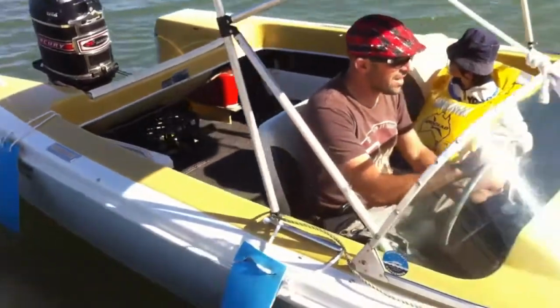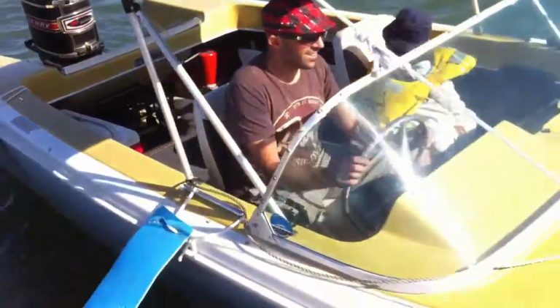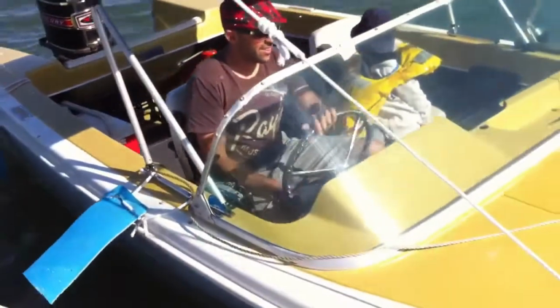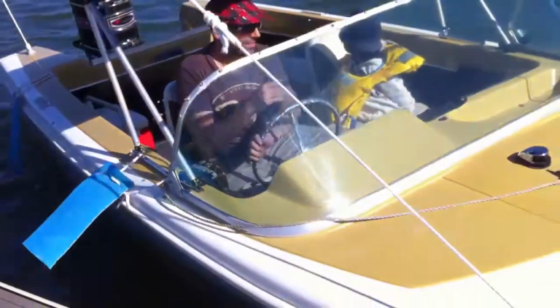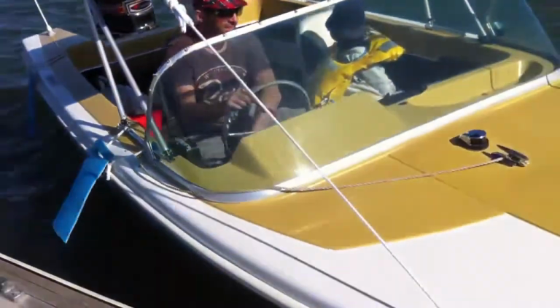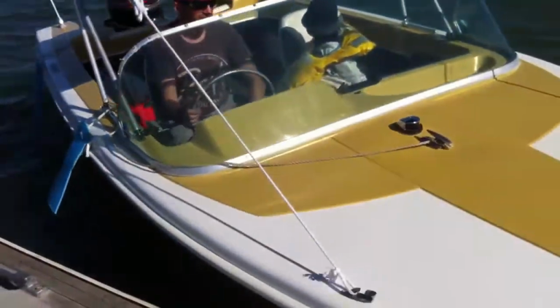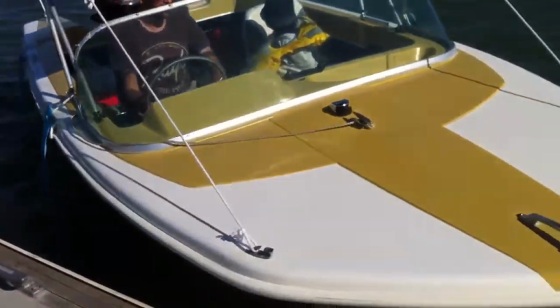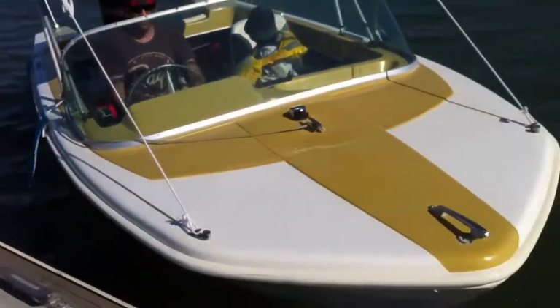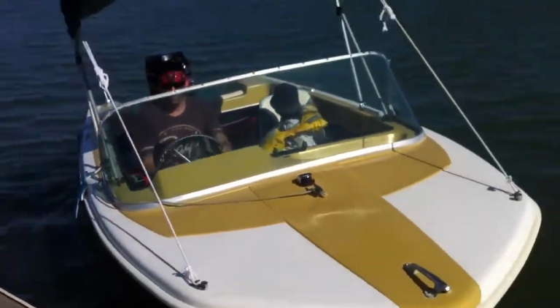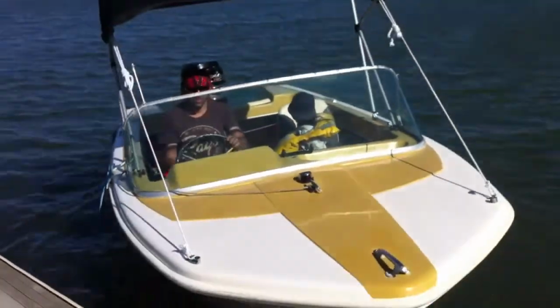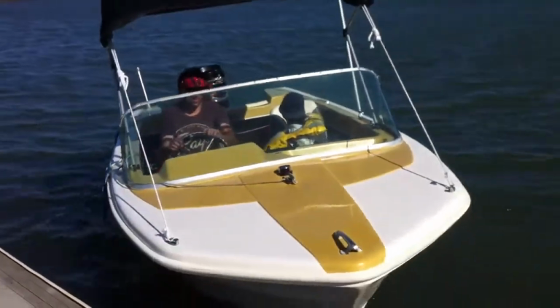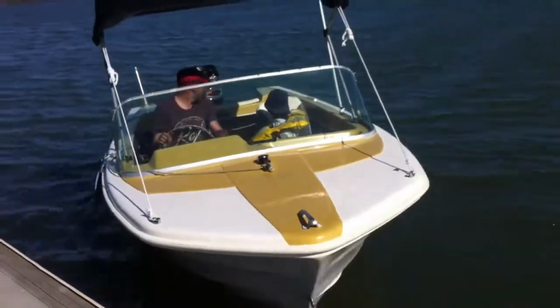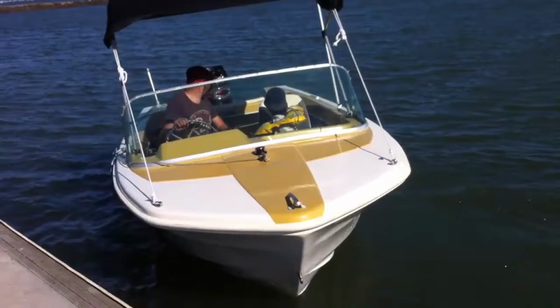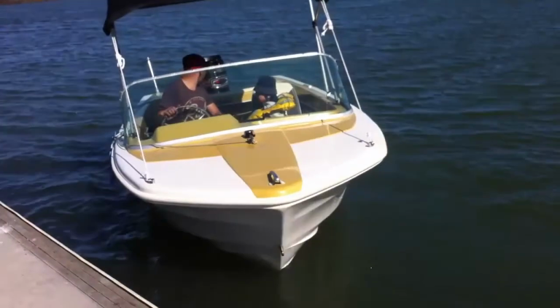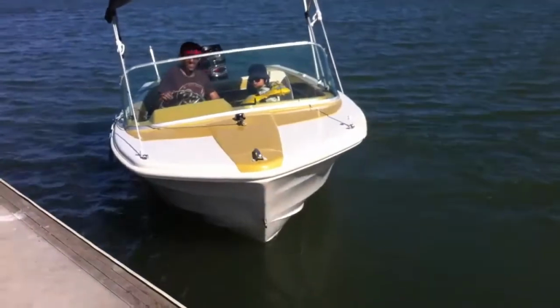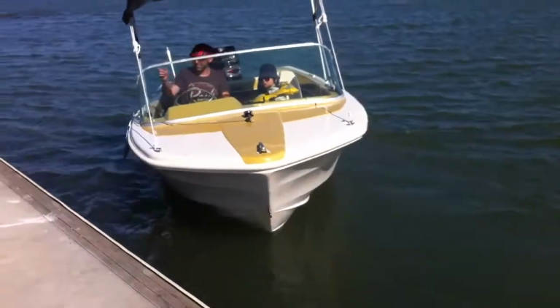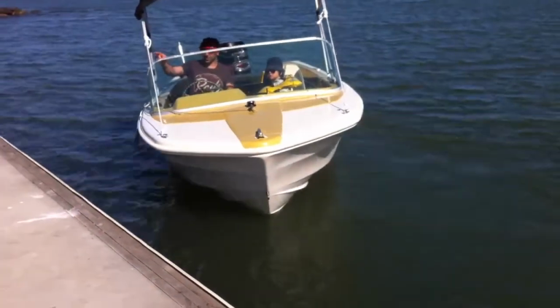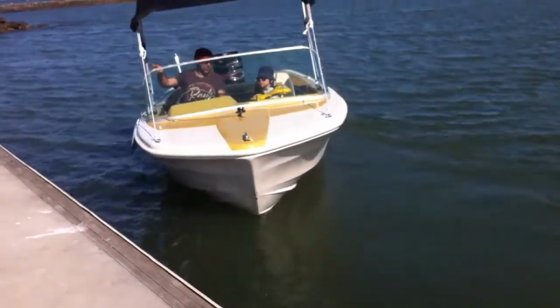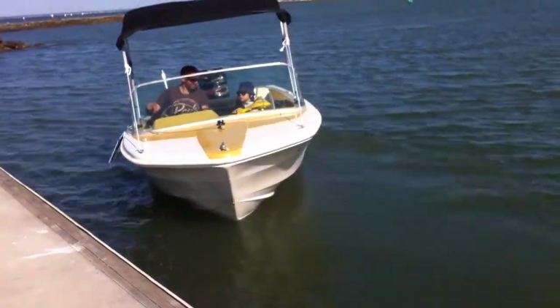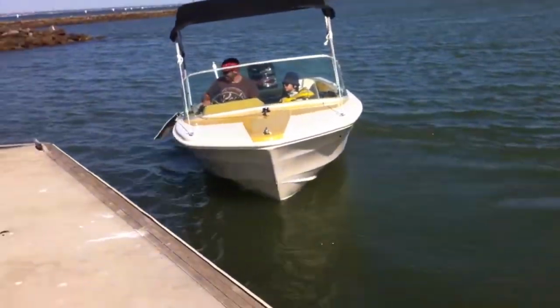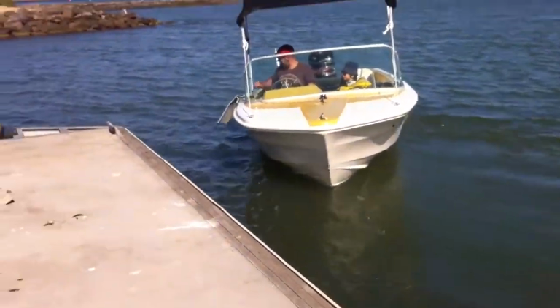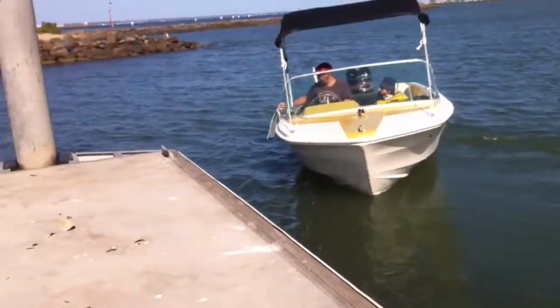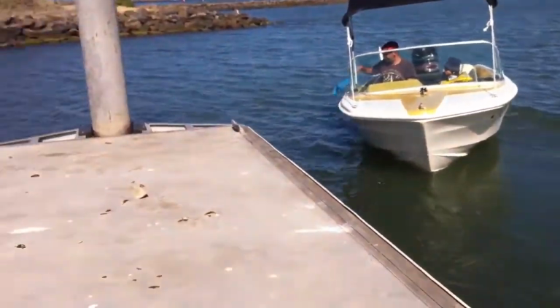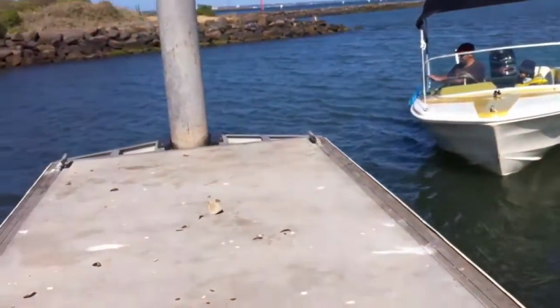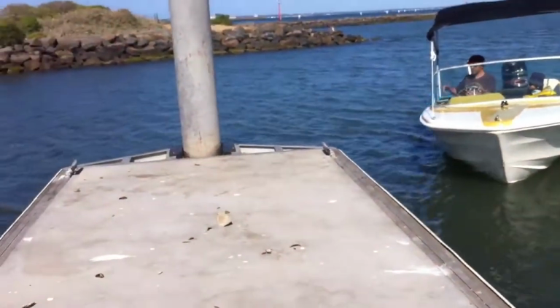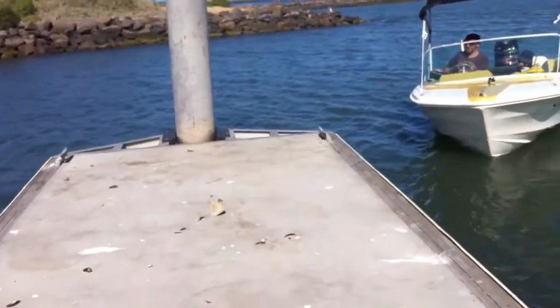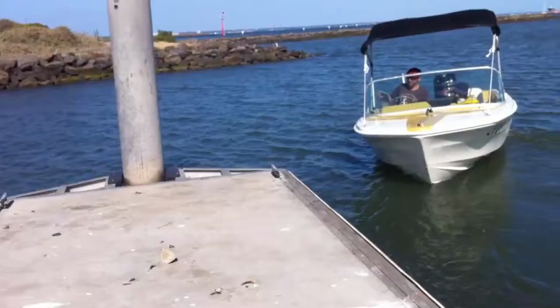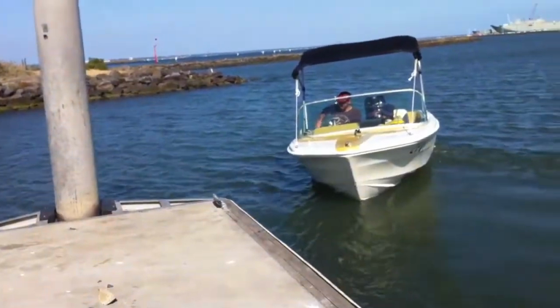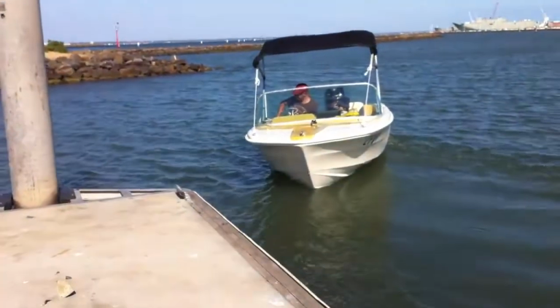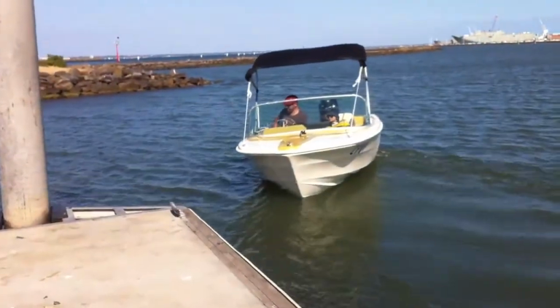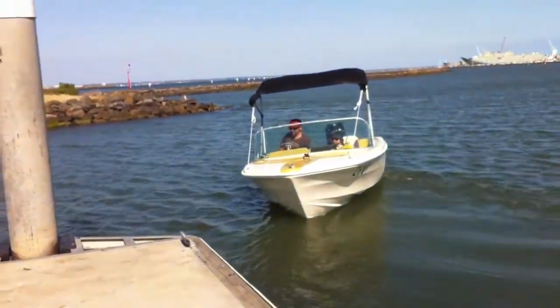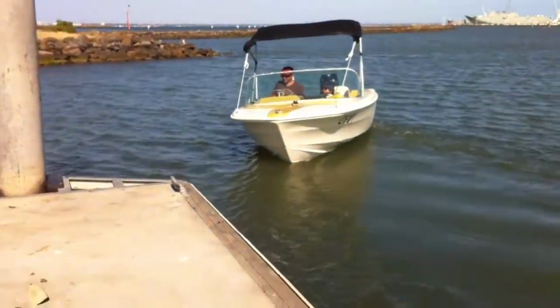You see in this video here, we've got a bimini — so it's got the bimini there, I've tied it to the front. I've got those homemade fenders in there too, so that's part of the sale.